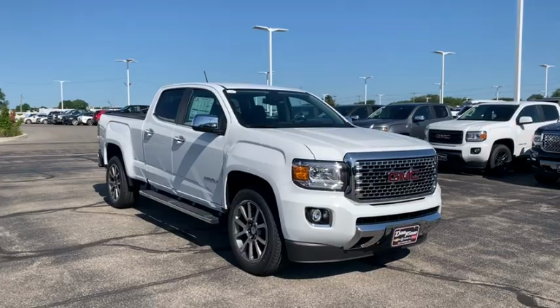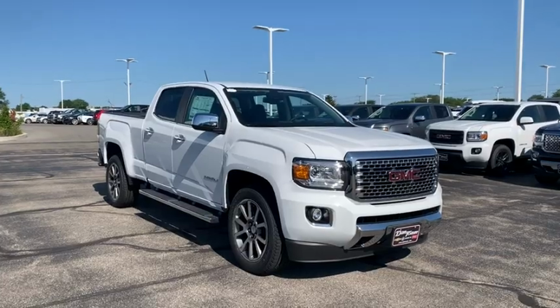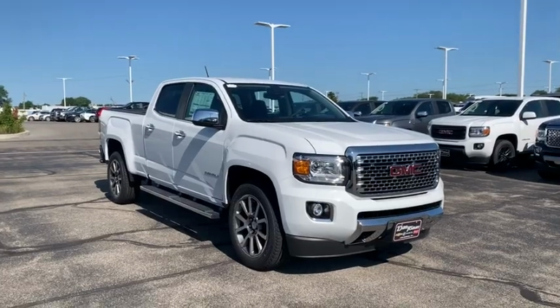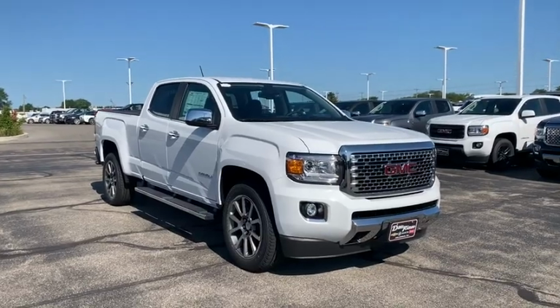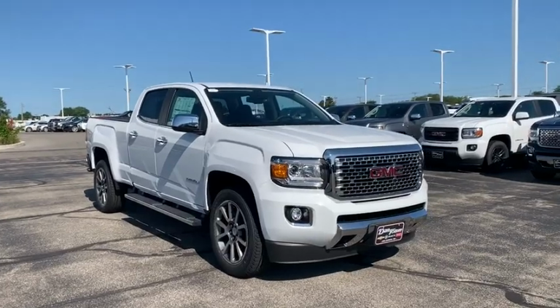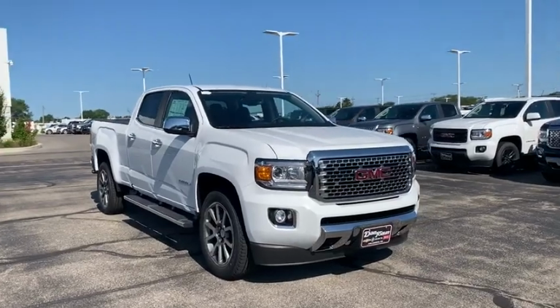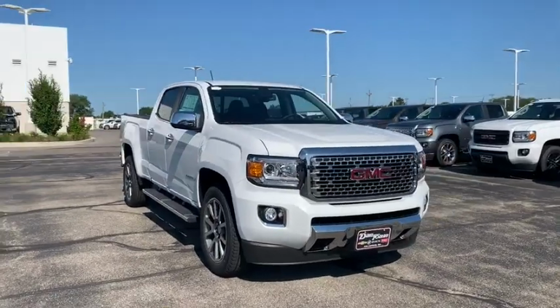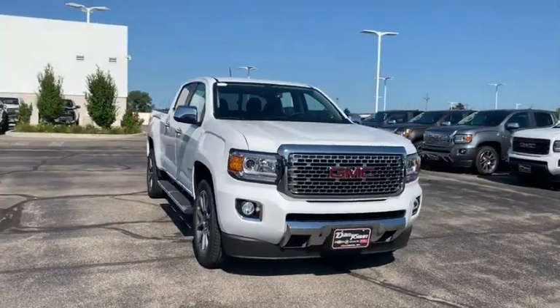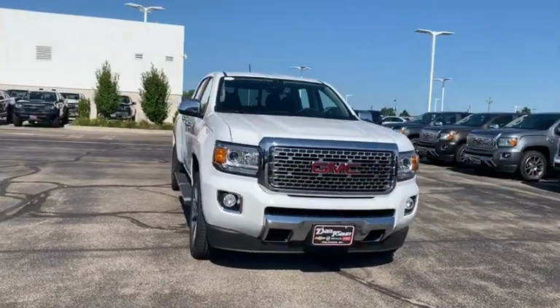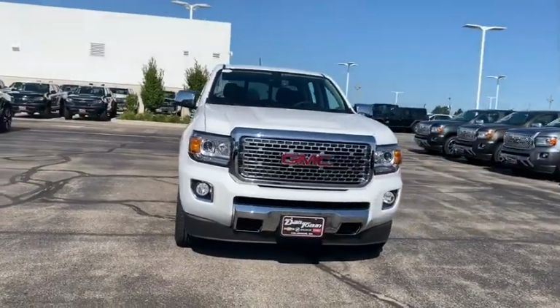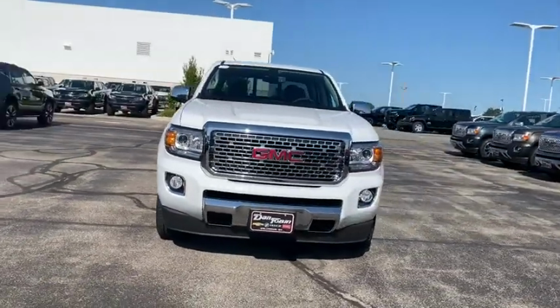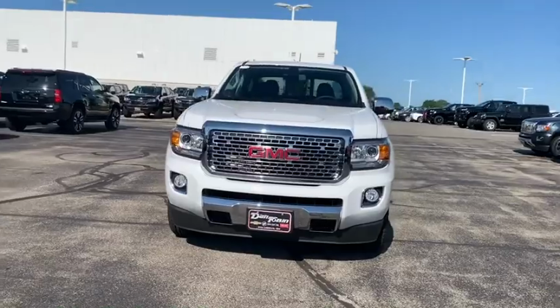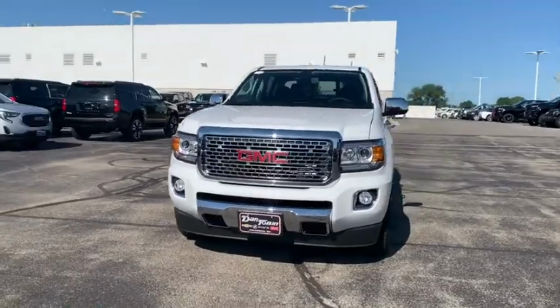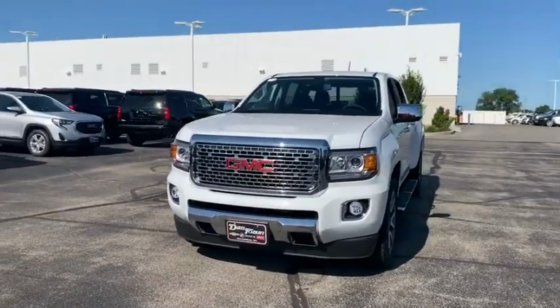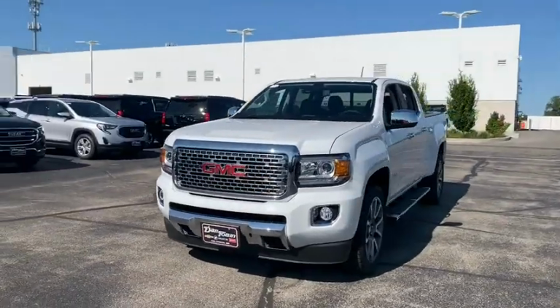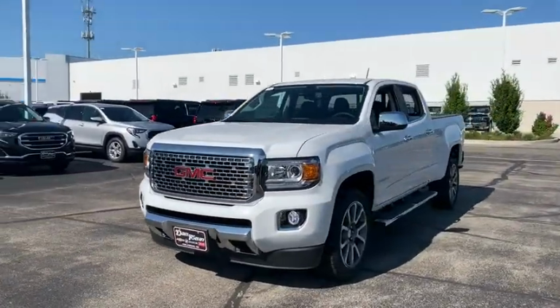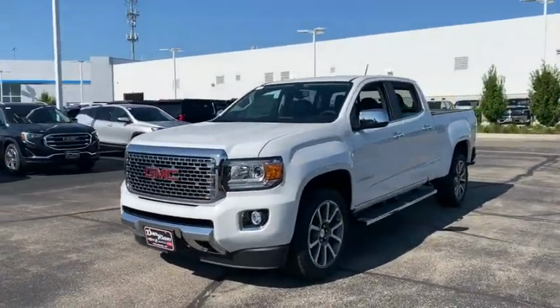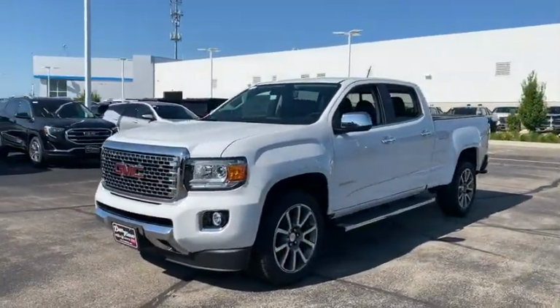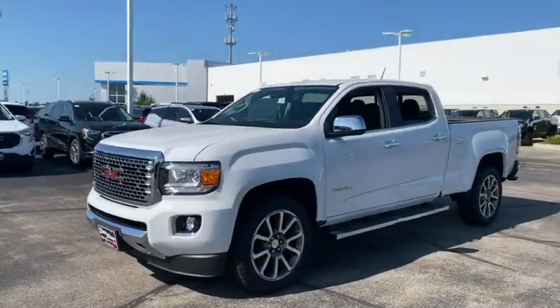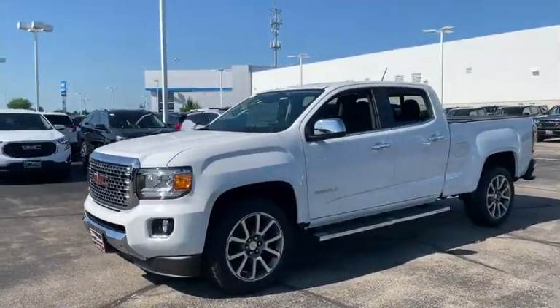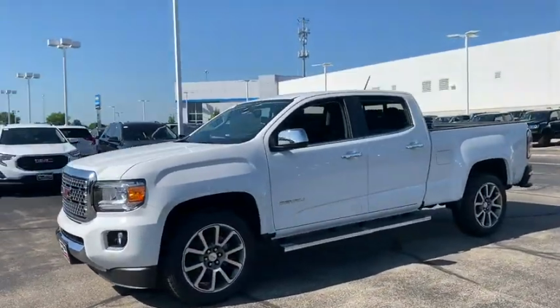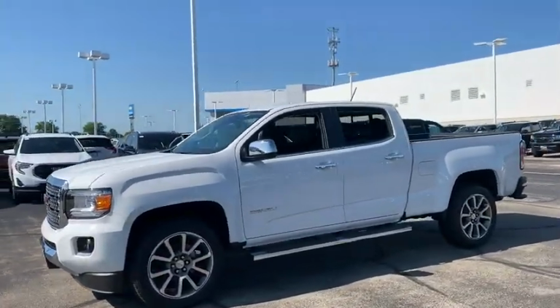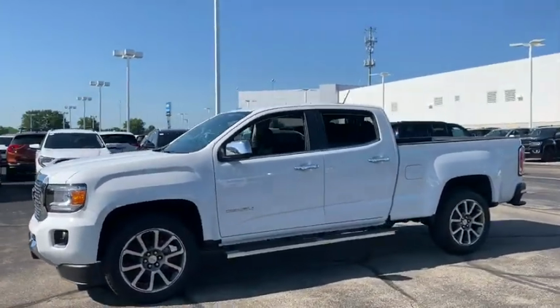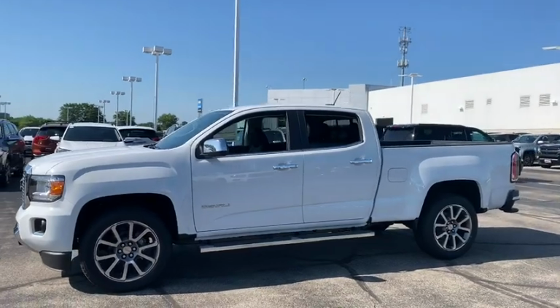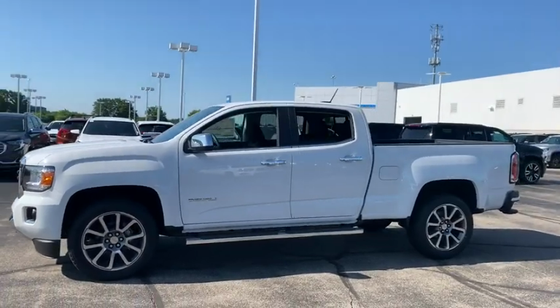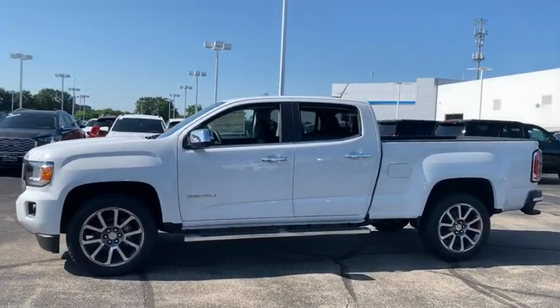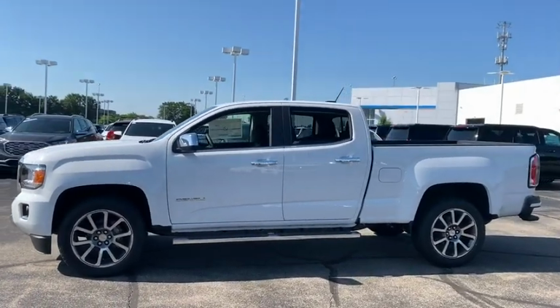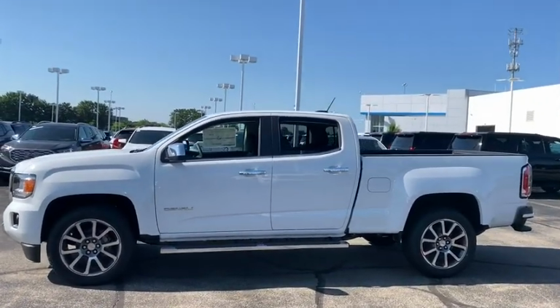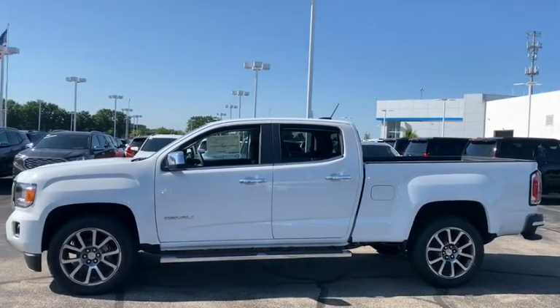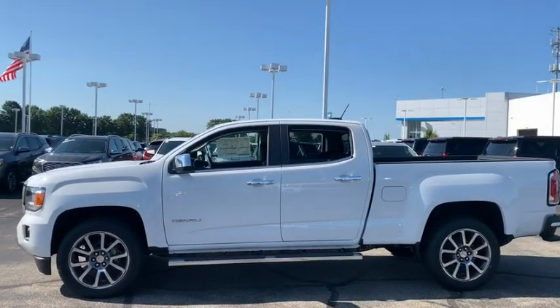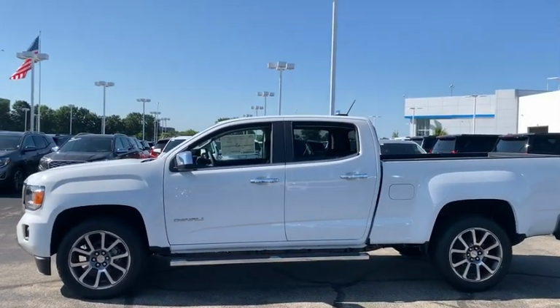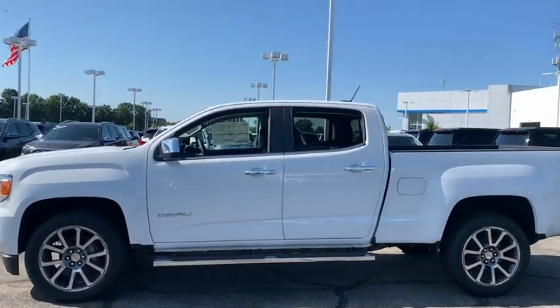Looking for the right vehicle? Check out the 2019 GMC Canyon. With one of the most powerful standard four-cylinder engines in the class, the Canyon lets you enjoy 18-city, 25-highway EPA-estimated MPG.